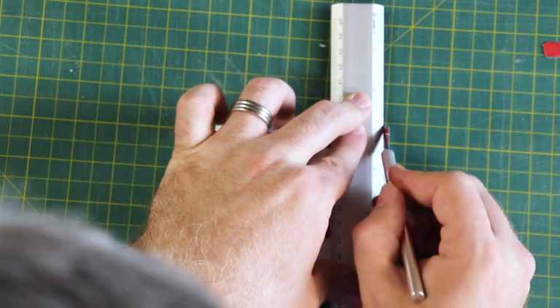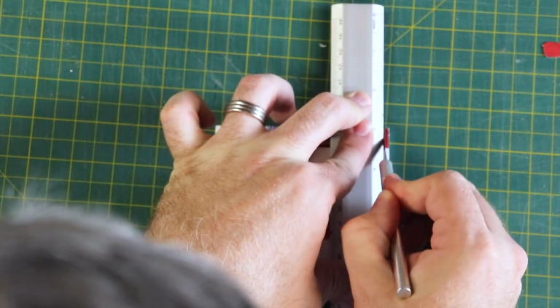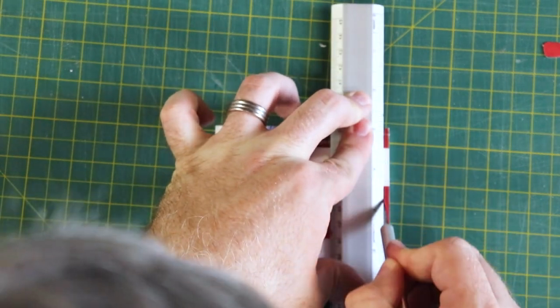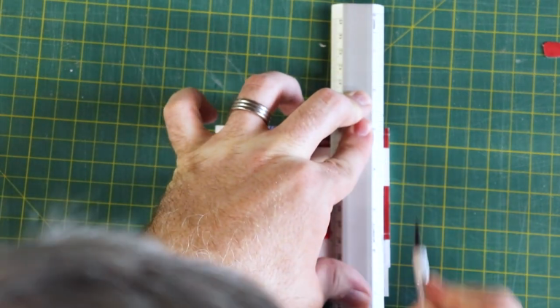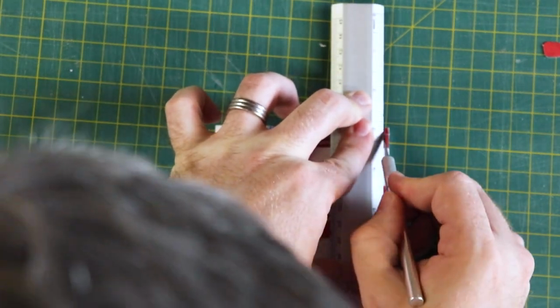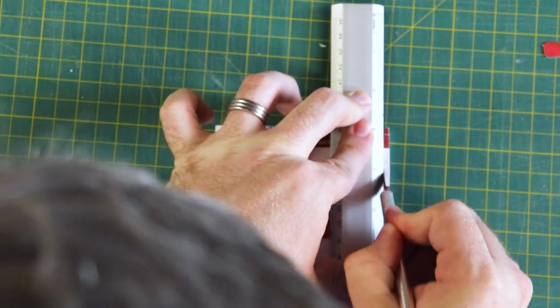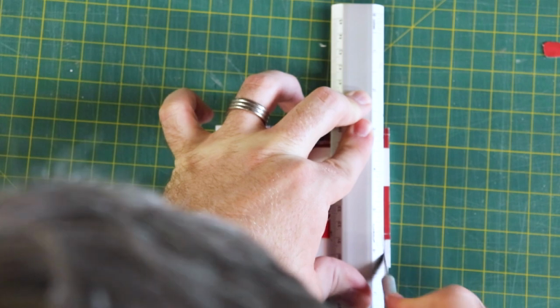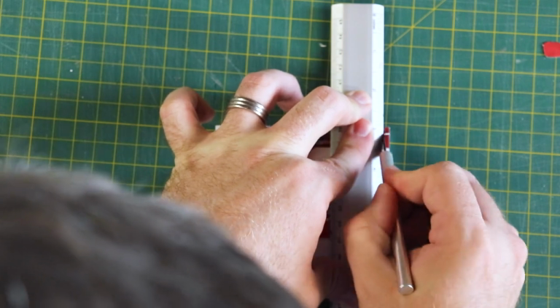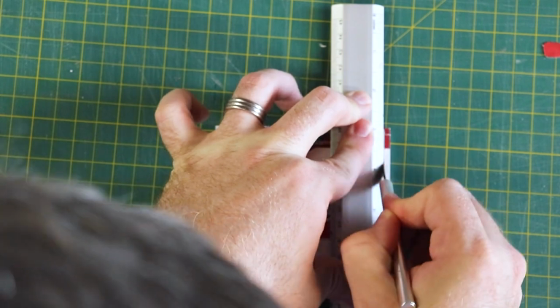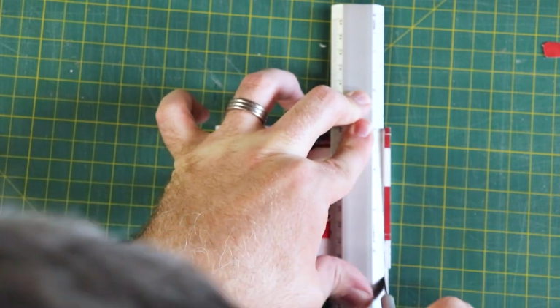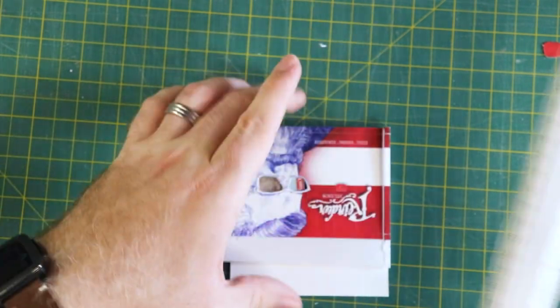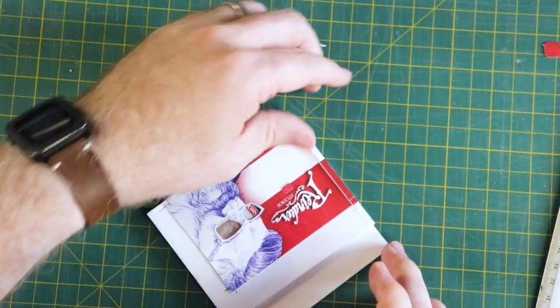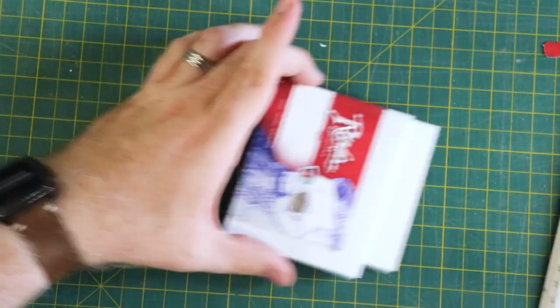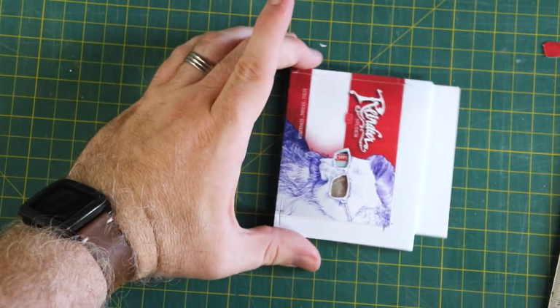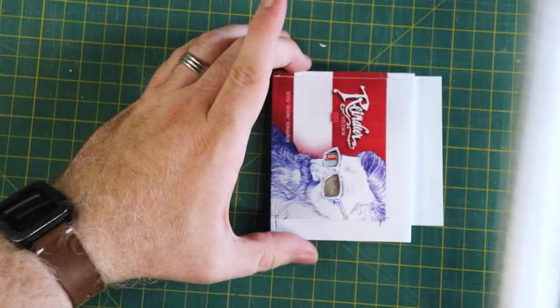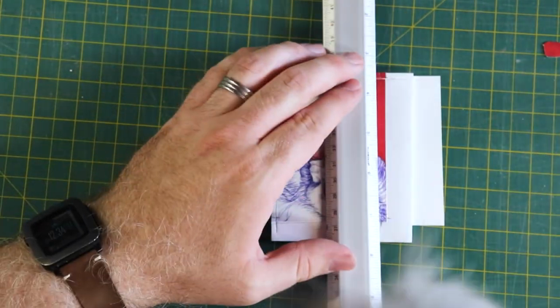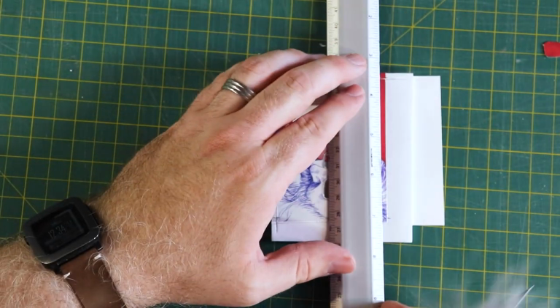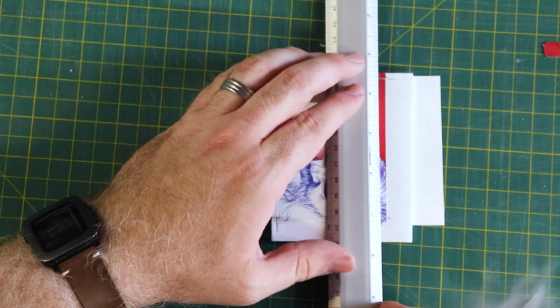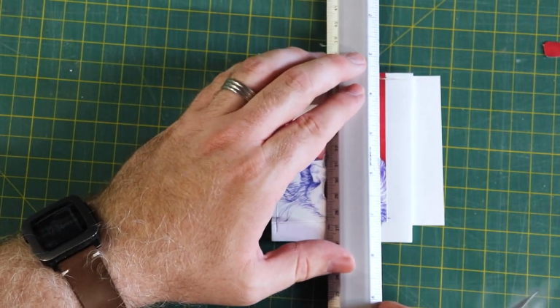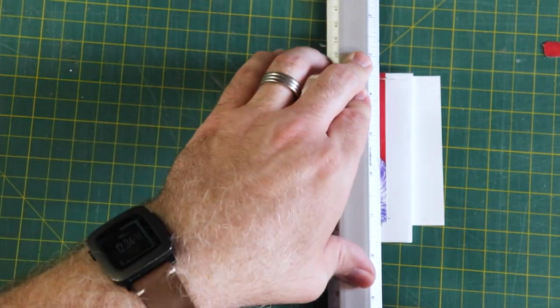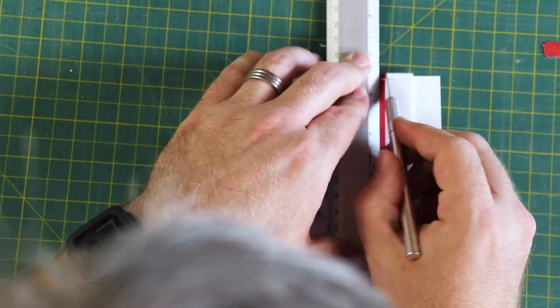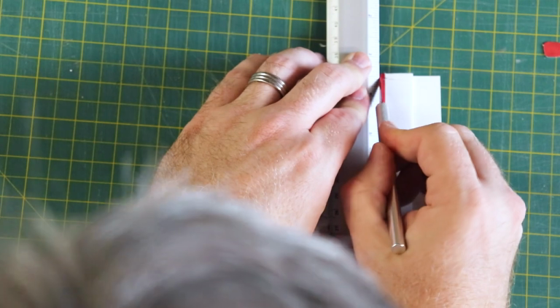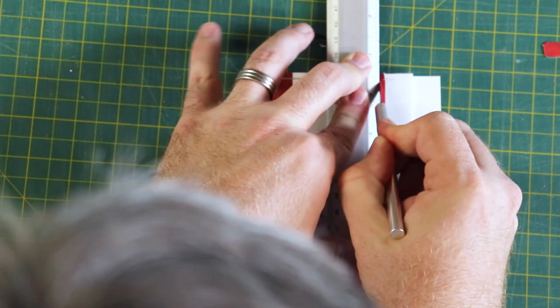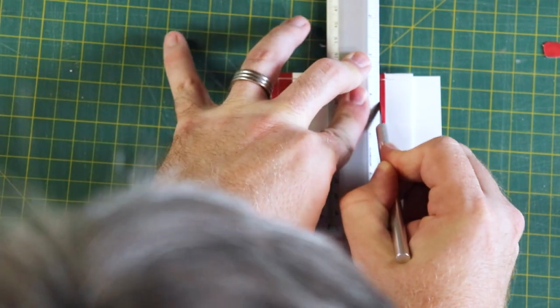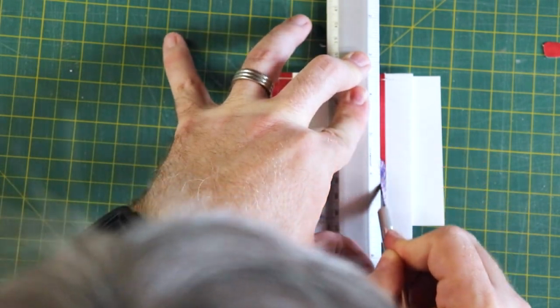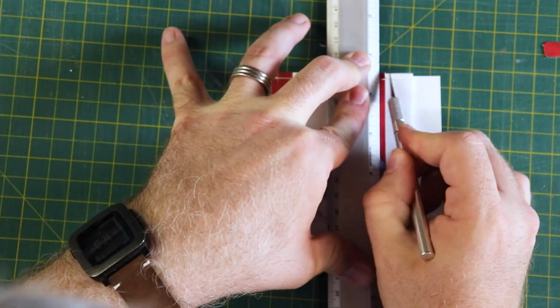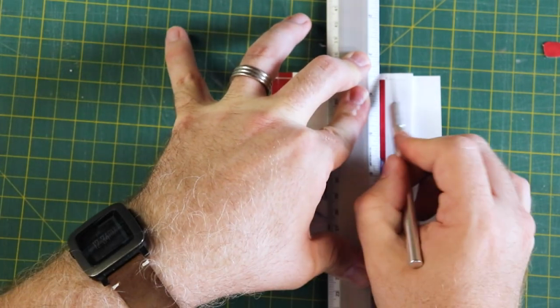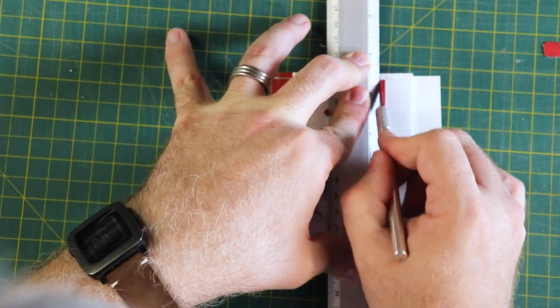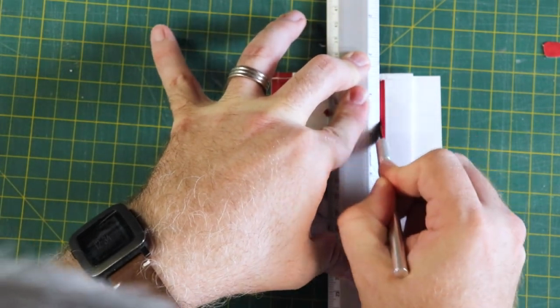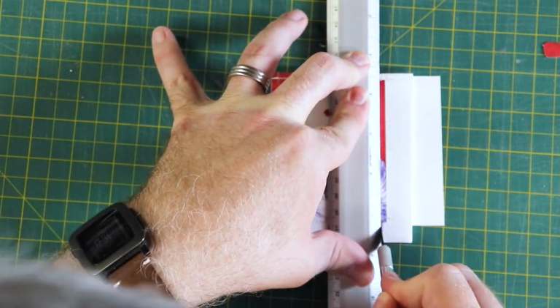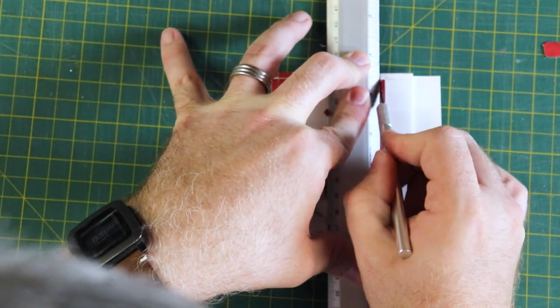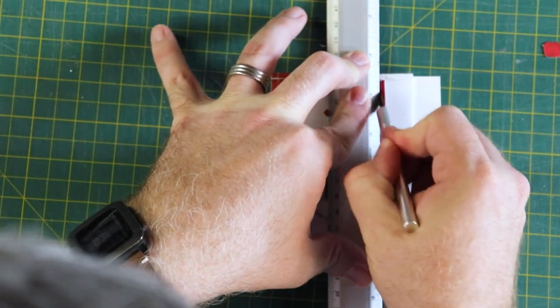Cutting foam core can be a little bit tricky because you need to cut it straight up and down — if the blade is angled a little bit, you're really going to be able to tell. I'm using fresh, sharp blades for this and taking my time.